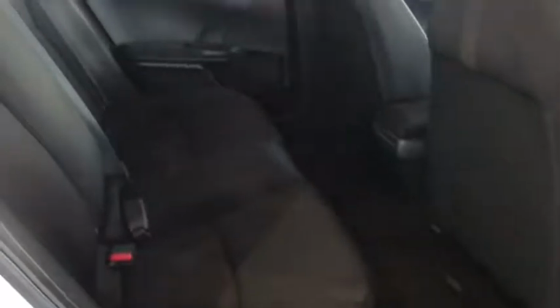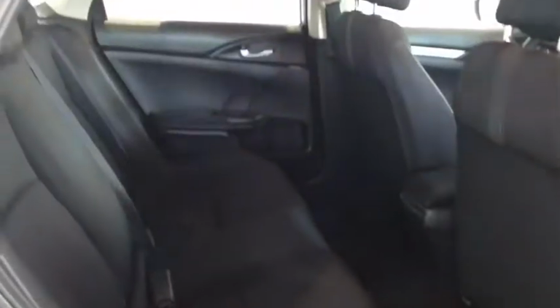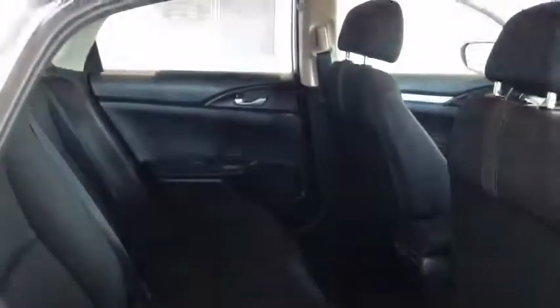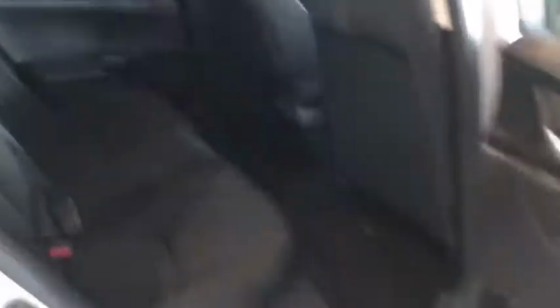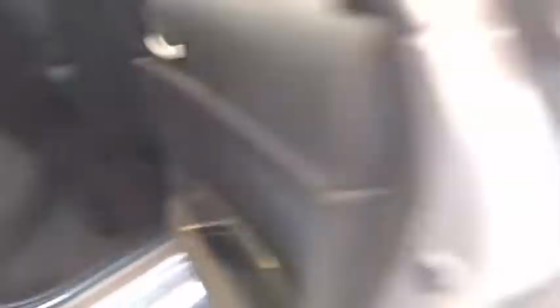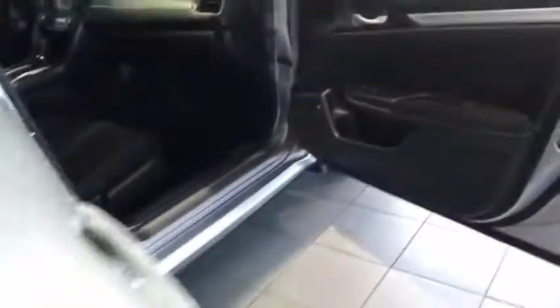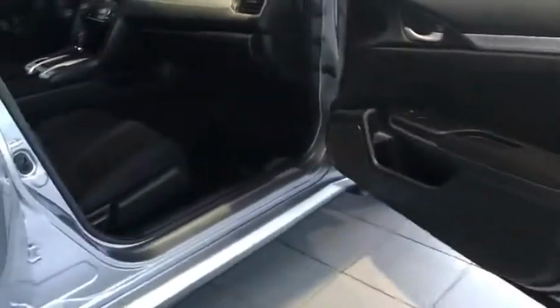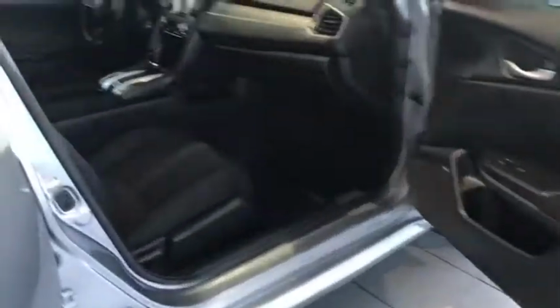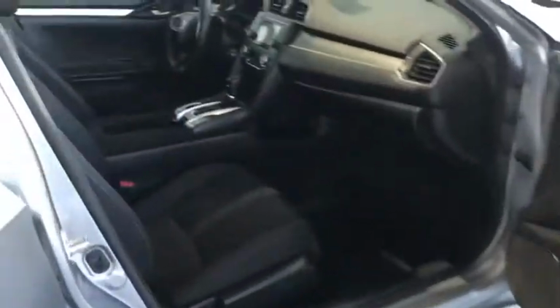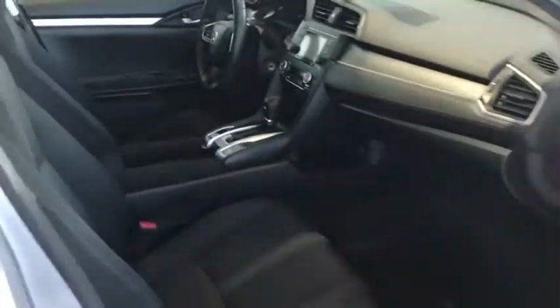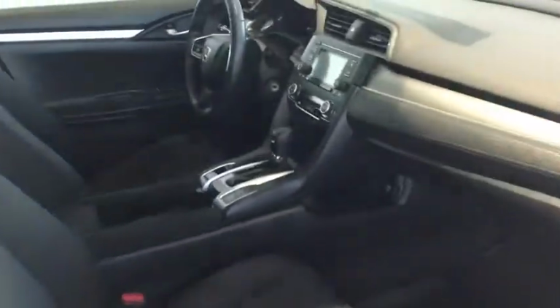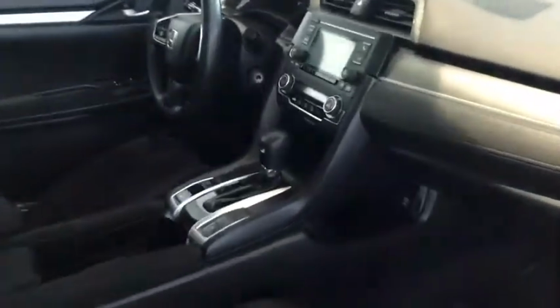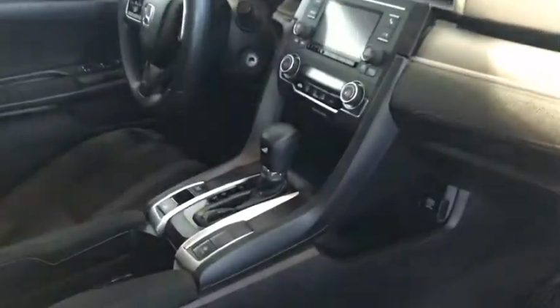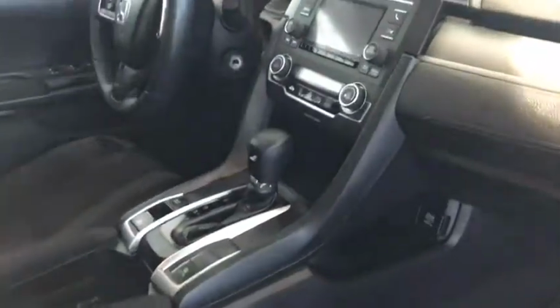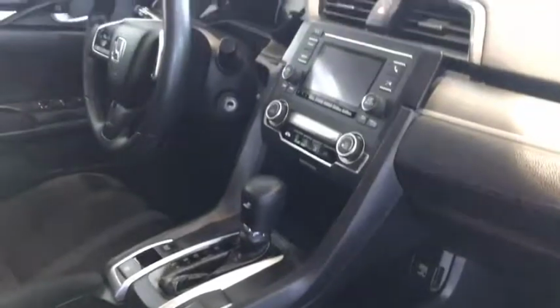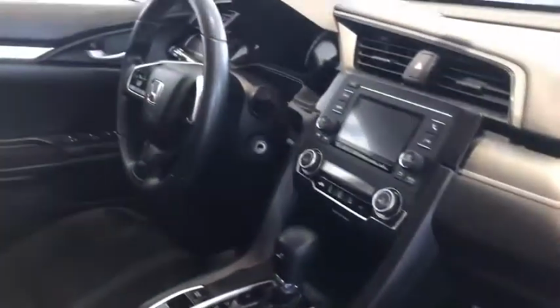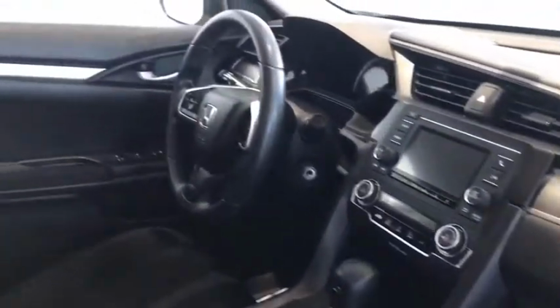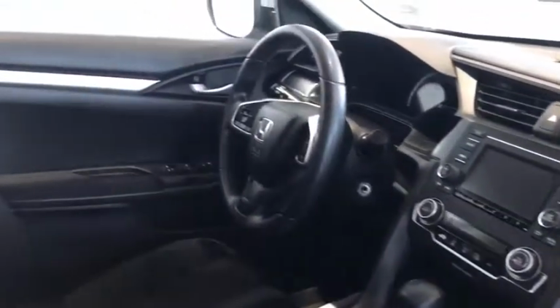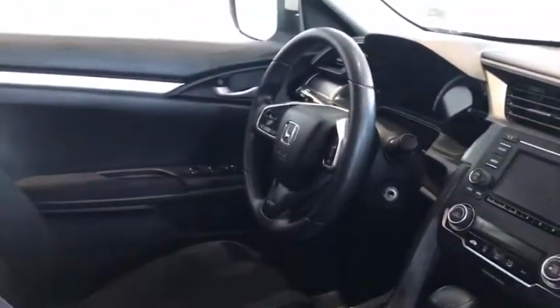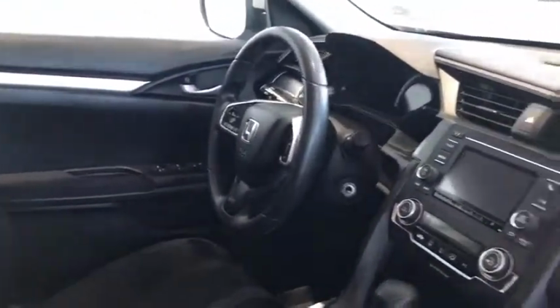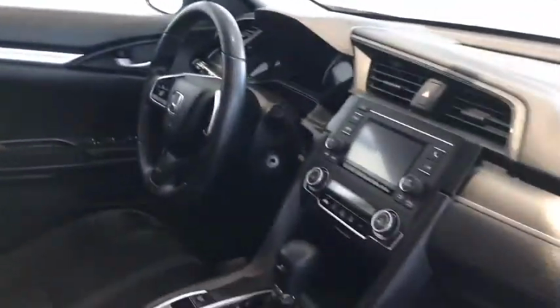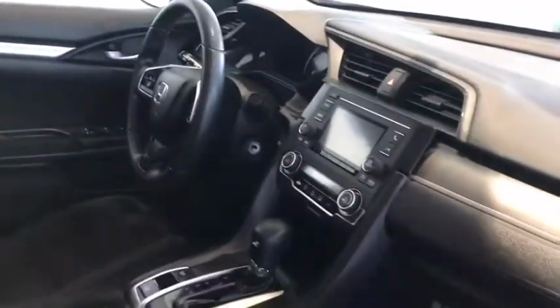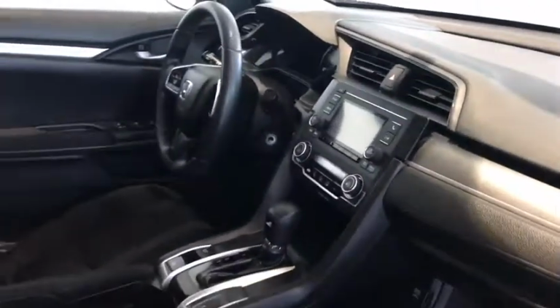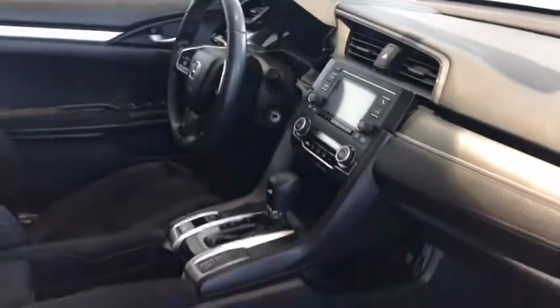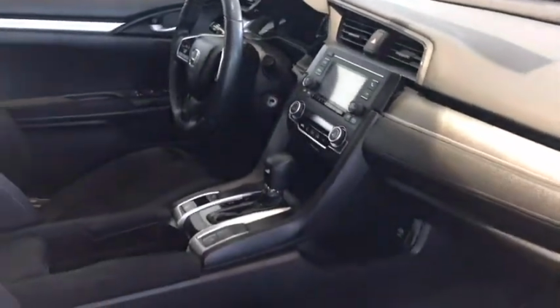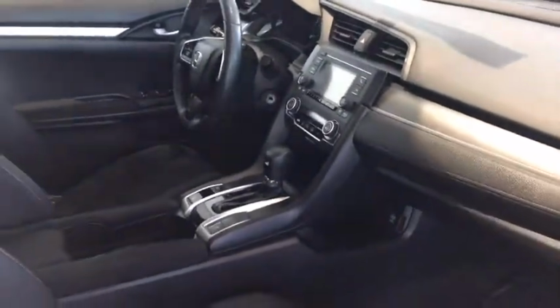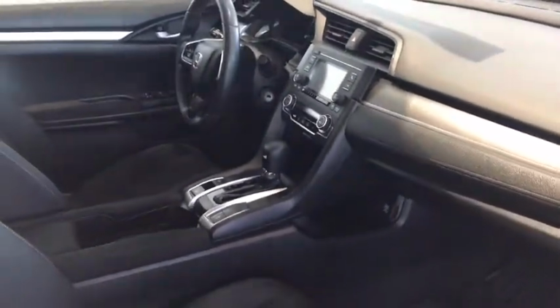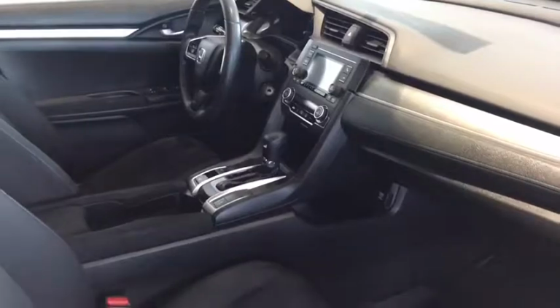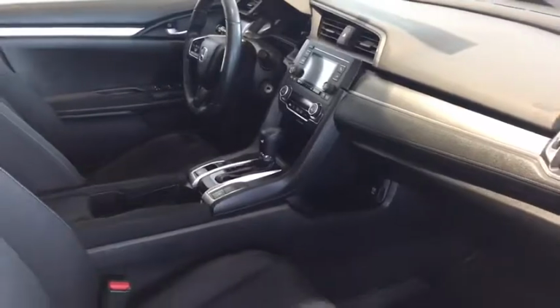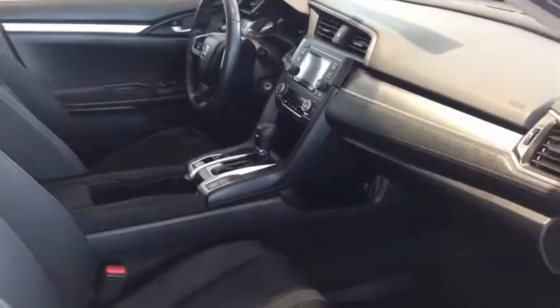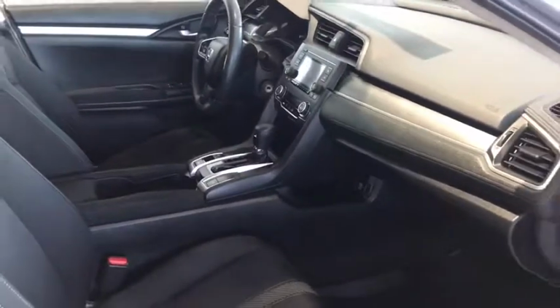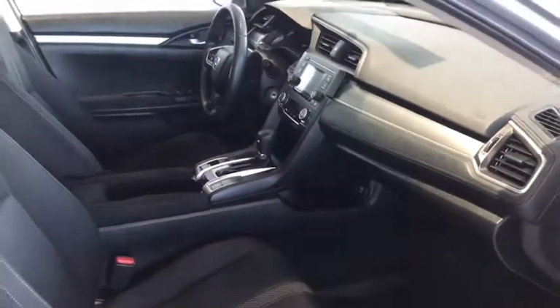Up front, we got the great infotainment display system with Bluetooth audio capabilities, making and receiving phone calls — and that is just some of the interior features of this lovely car.